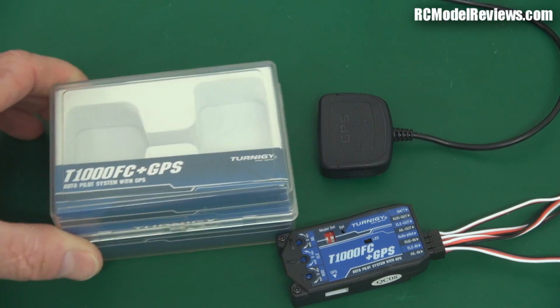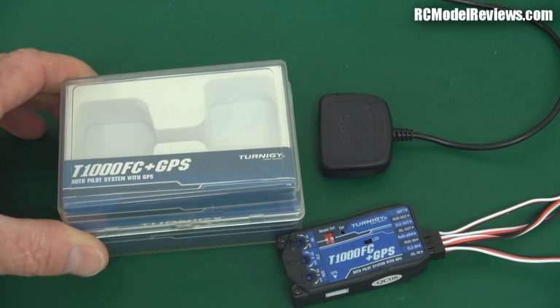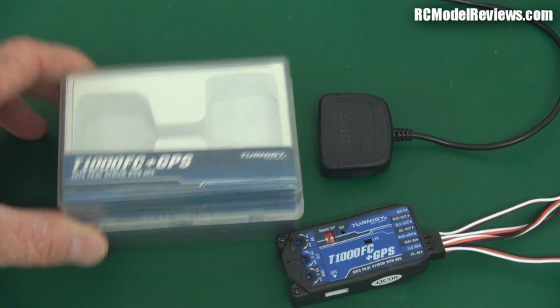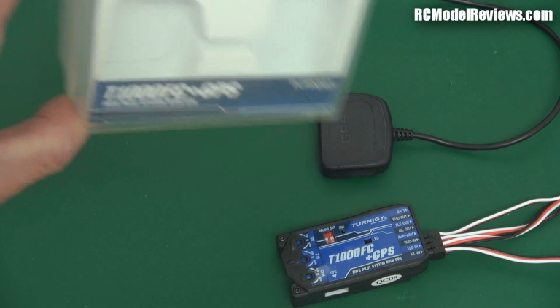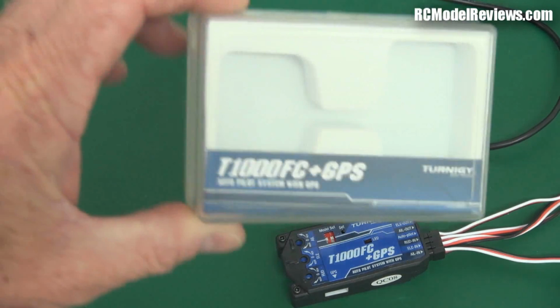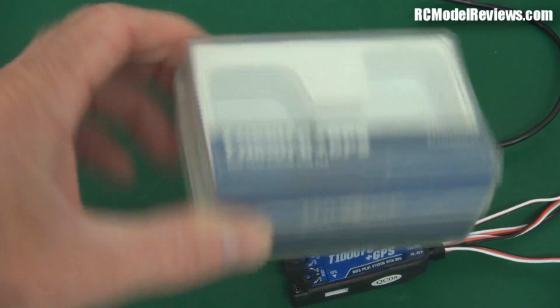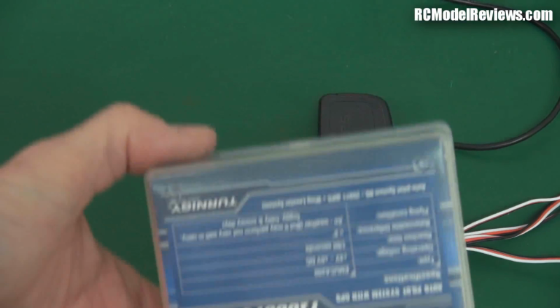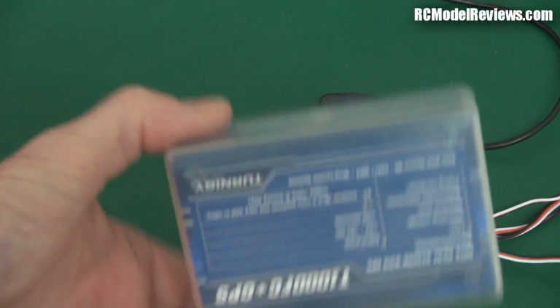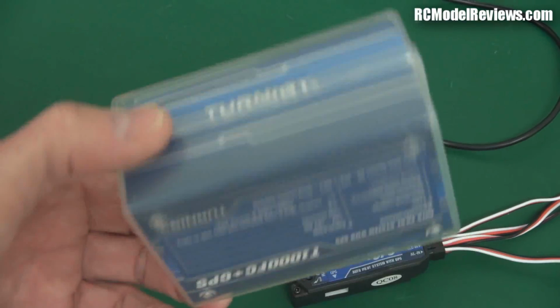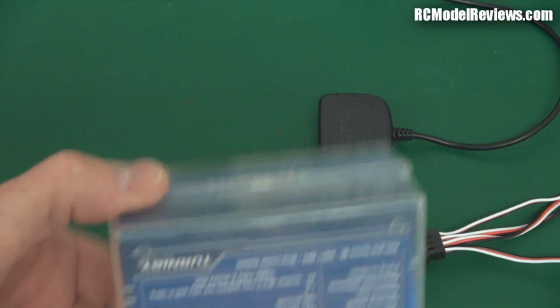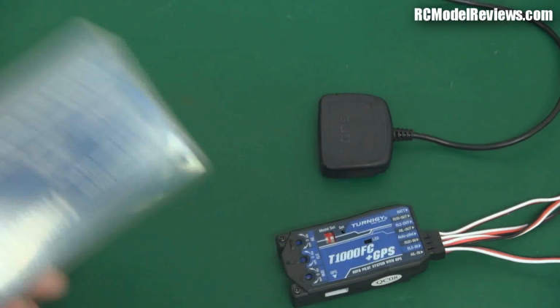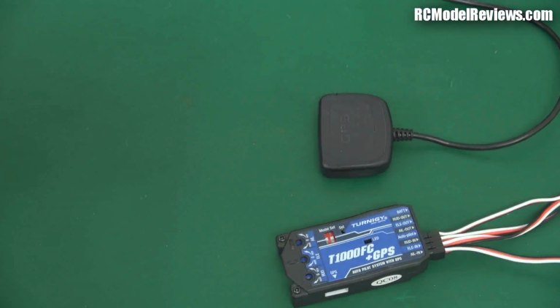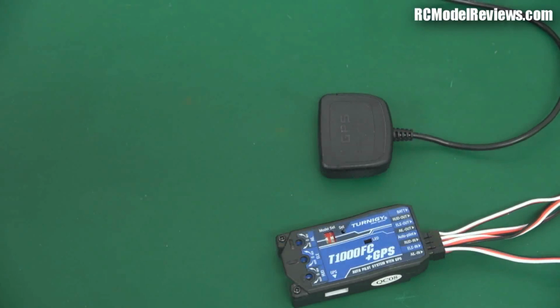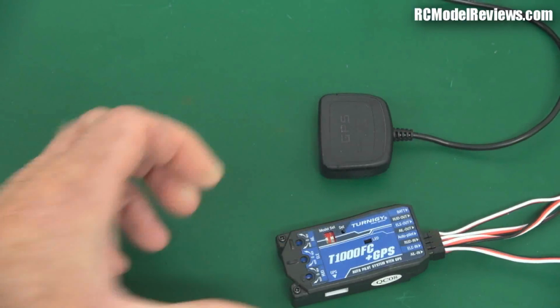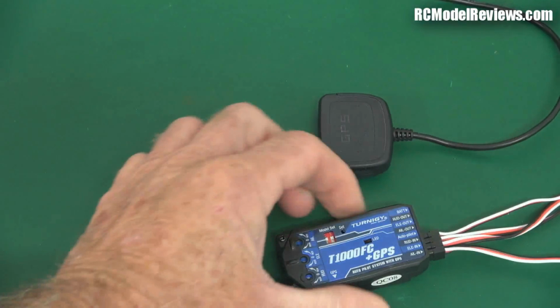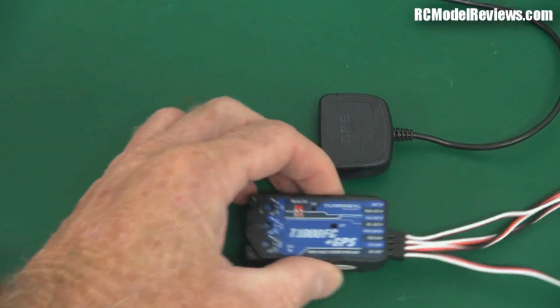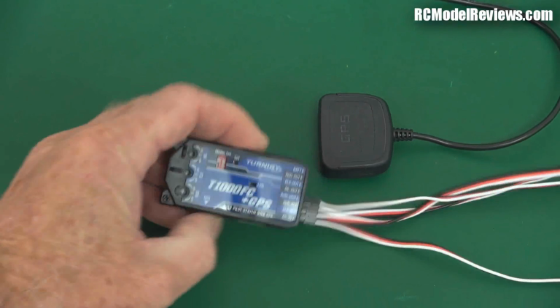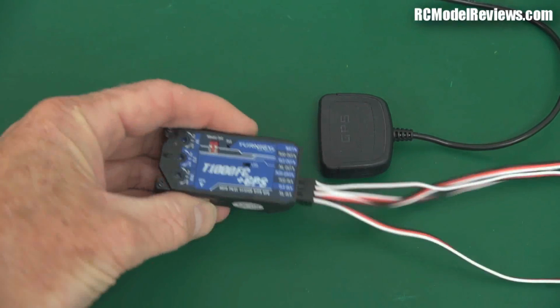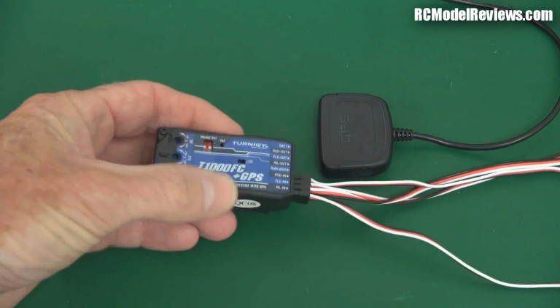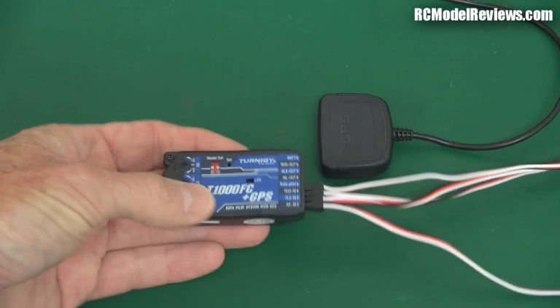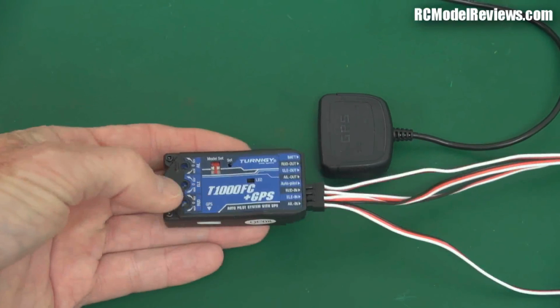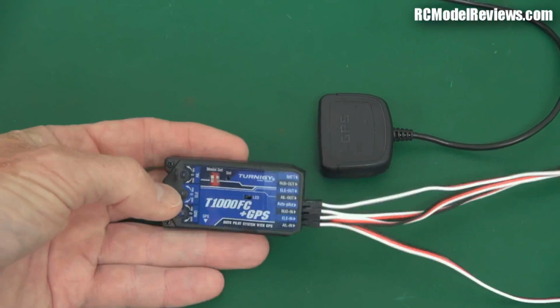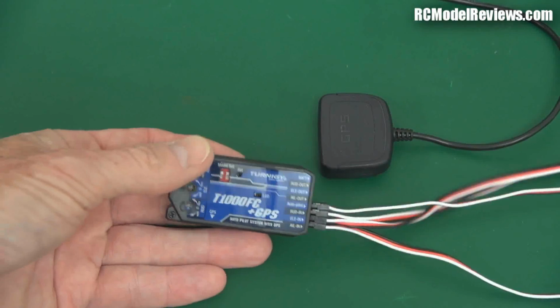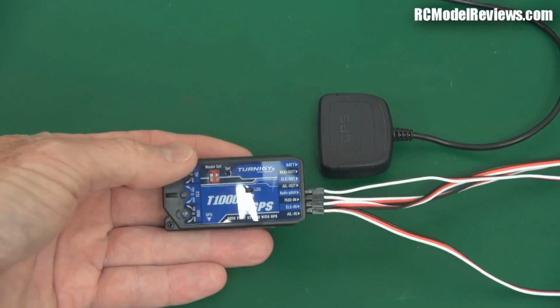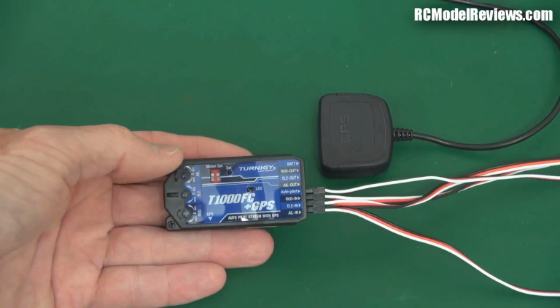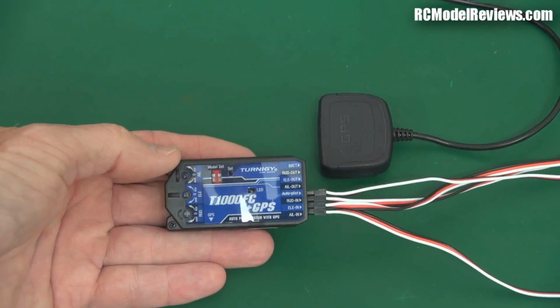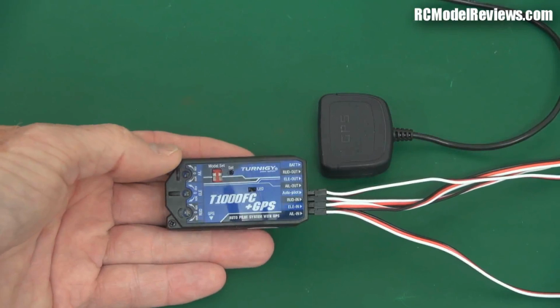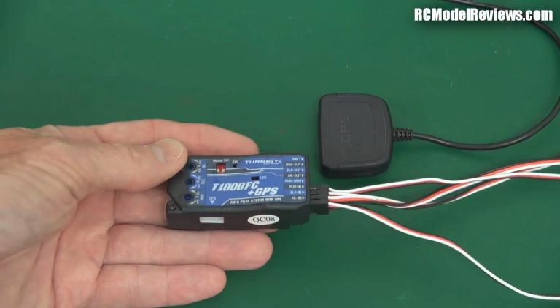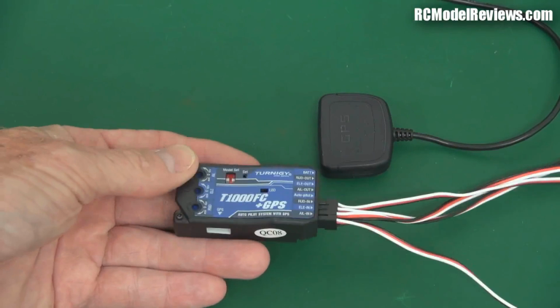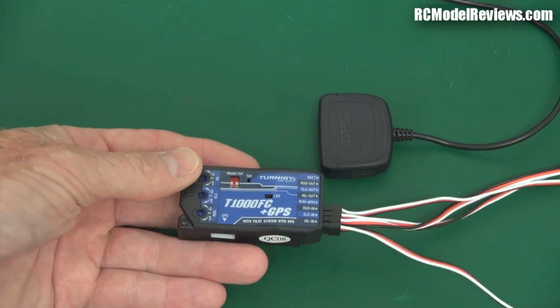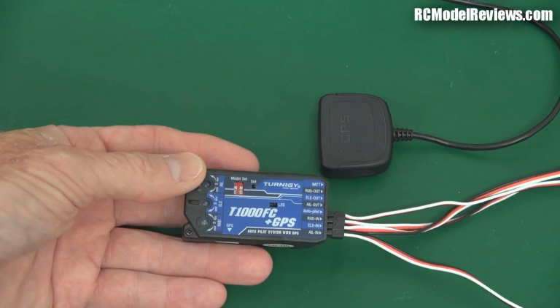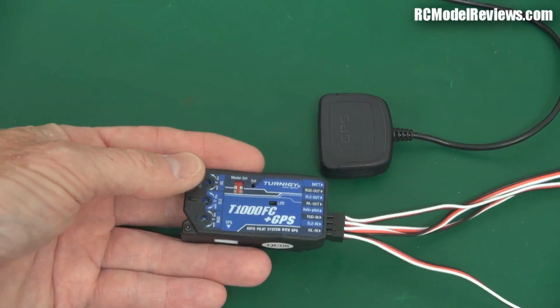What do you get? This is the box it comes in — a lovely little plastic dual case, already unboxed. Here's the hub of the system, the core unit.